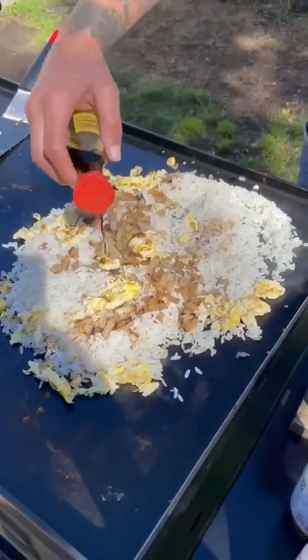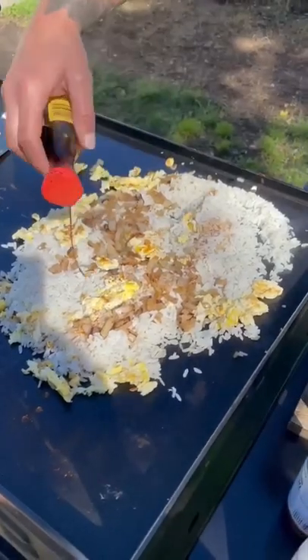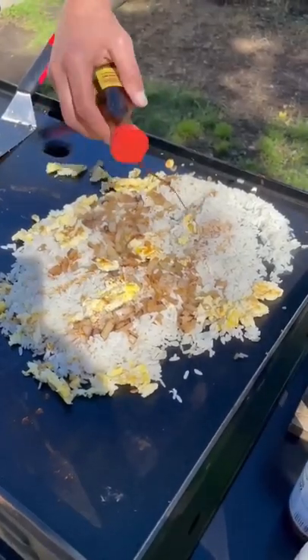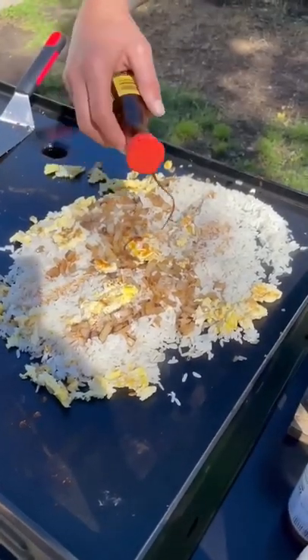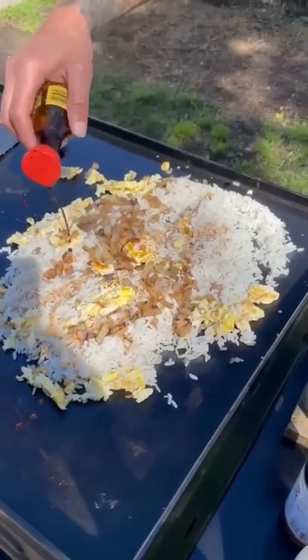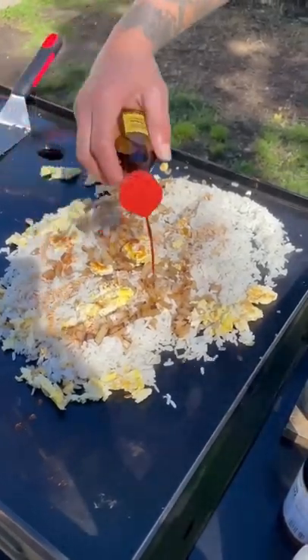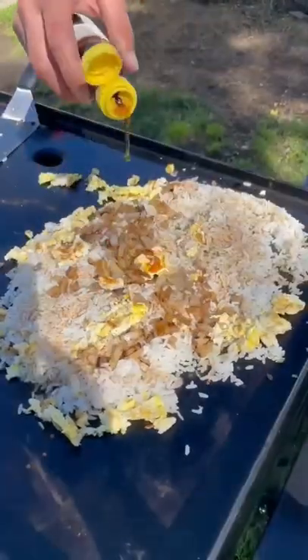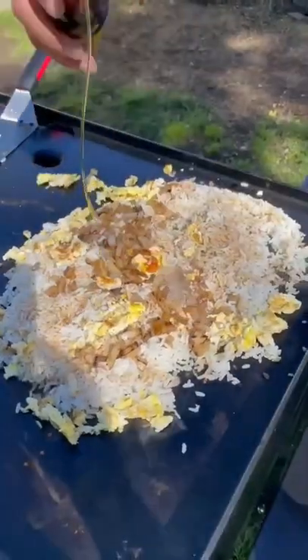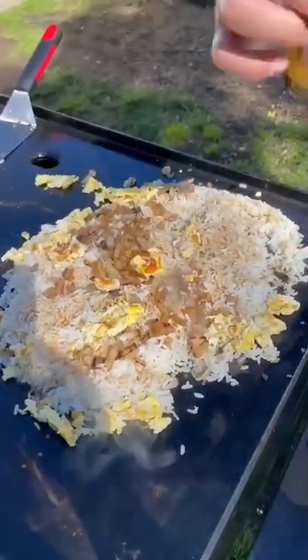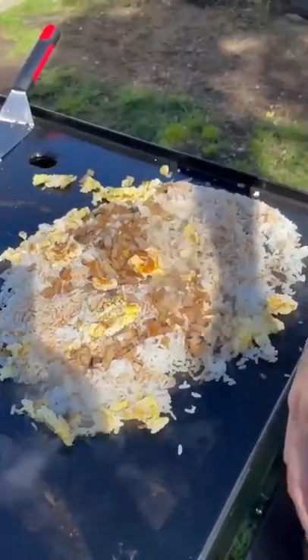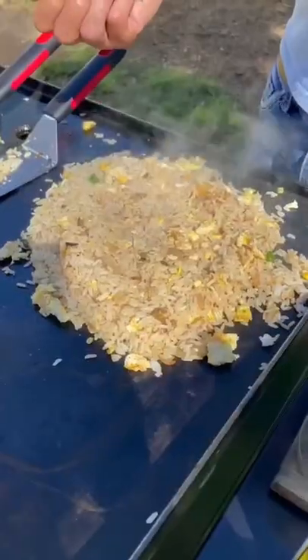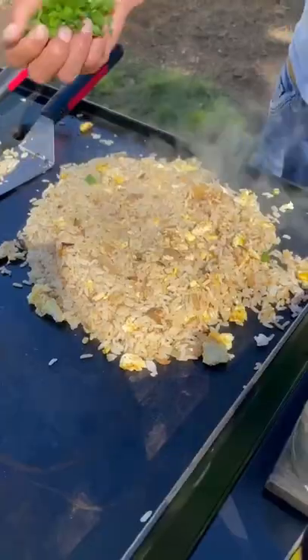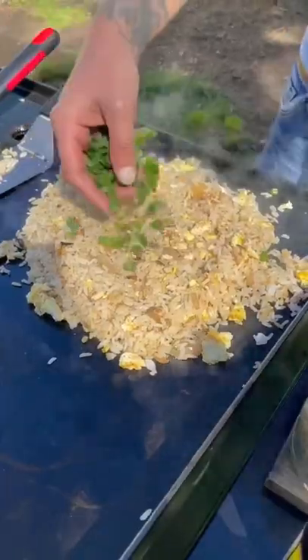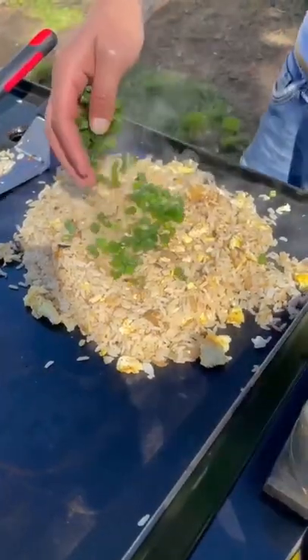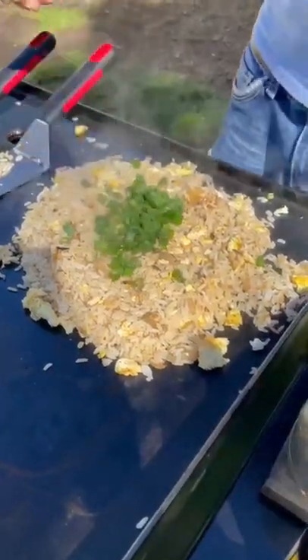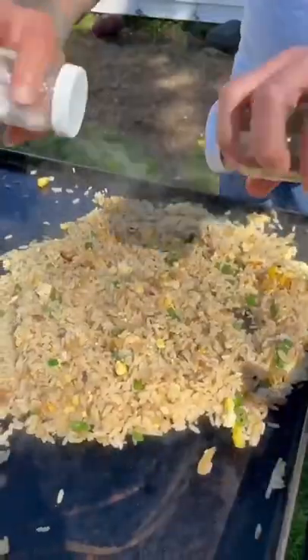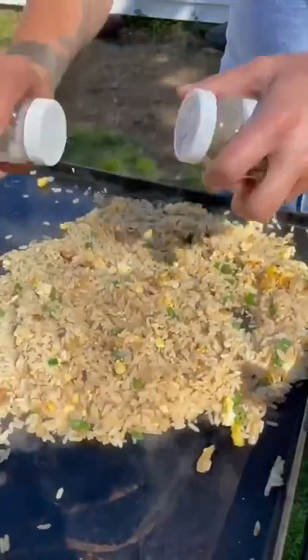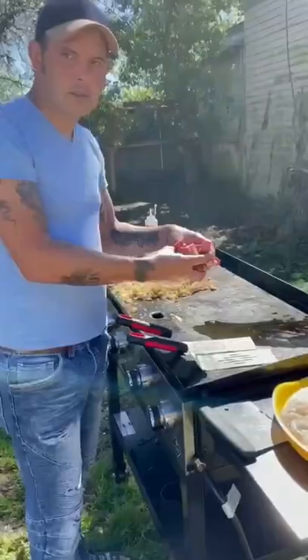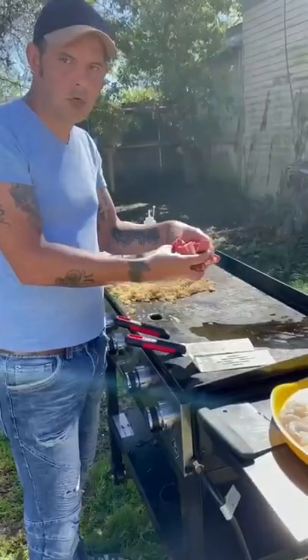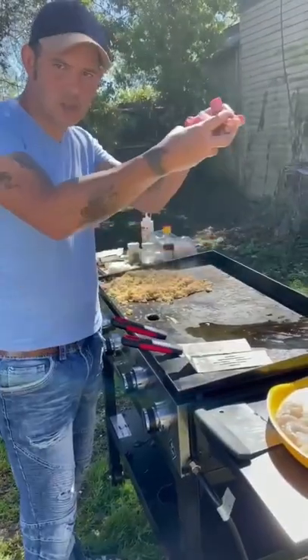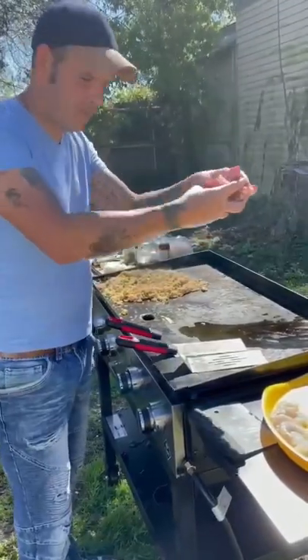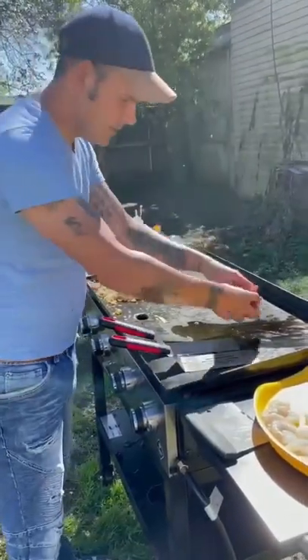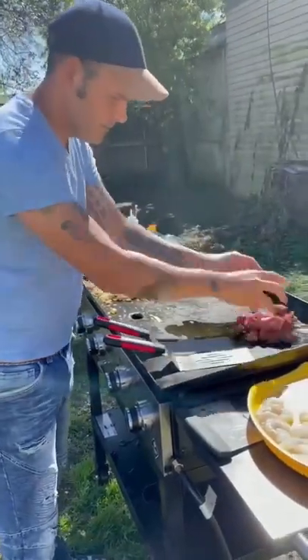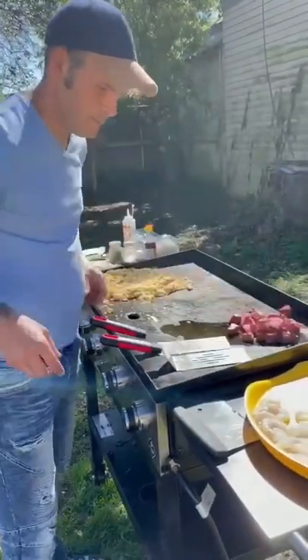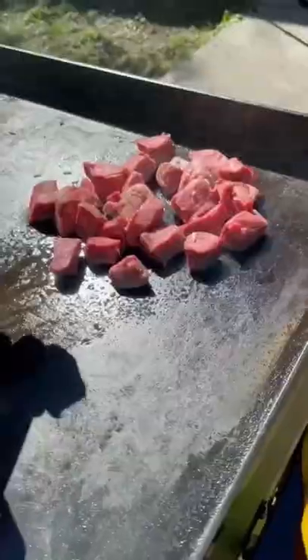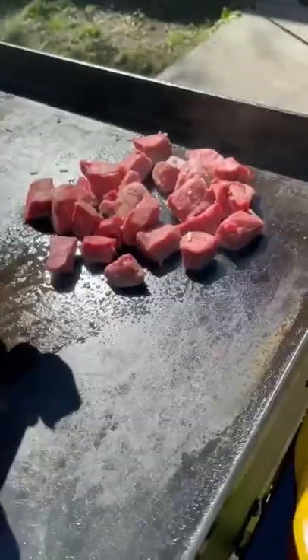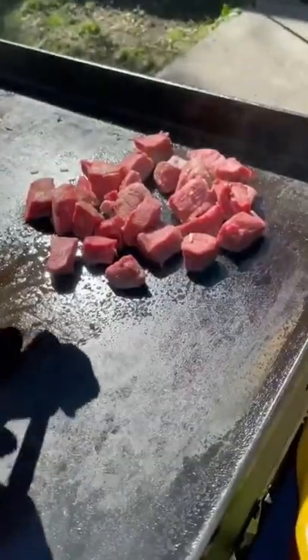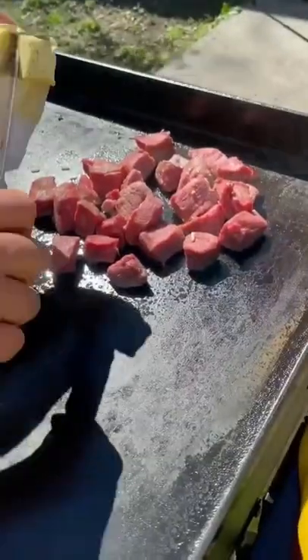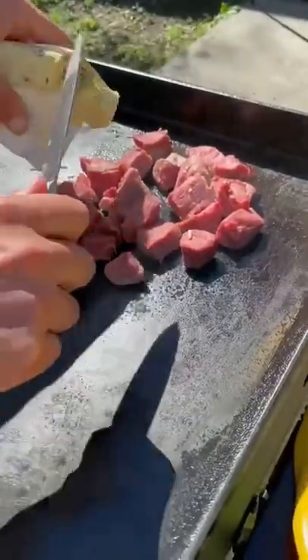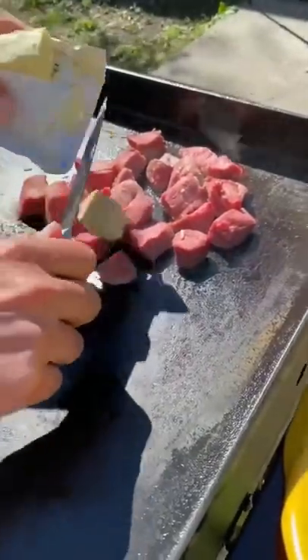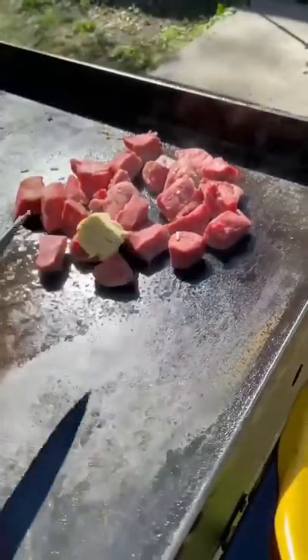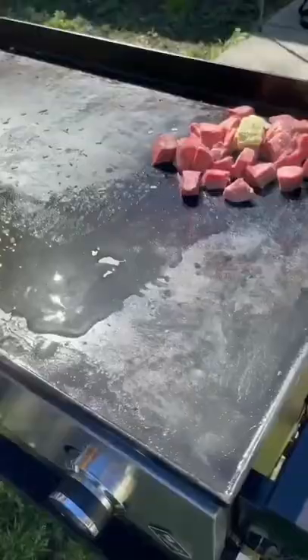Go with your soy sauce and cover every piece of rice. A little bit of sesame seed oil, then go ahead with some green onions, salt and pepper. Now go ahead with your cube filet and your garlic butter.